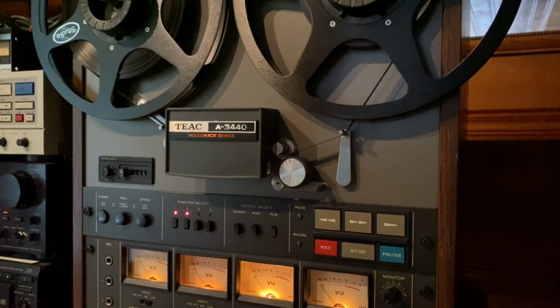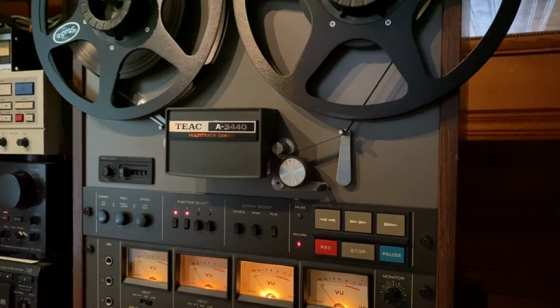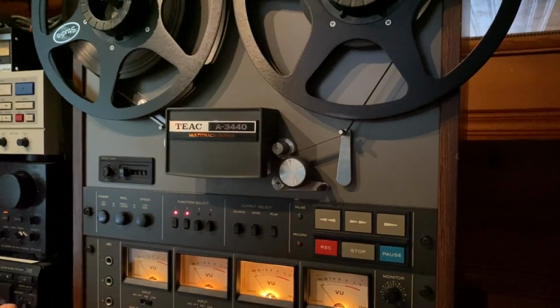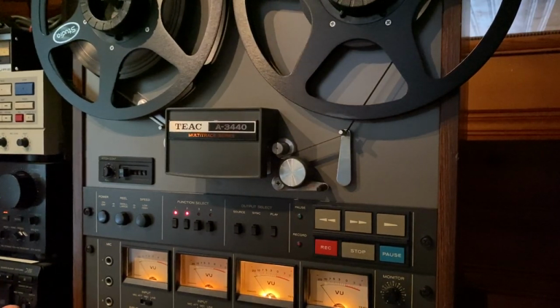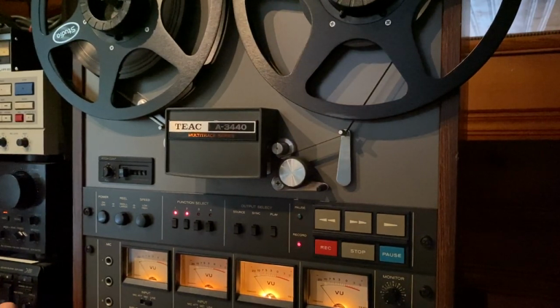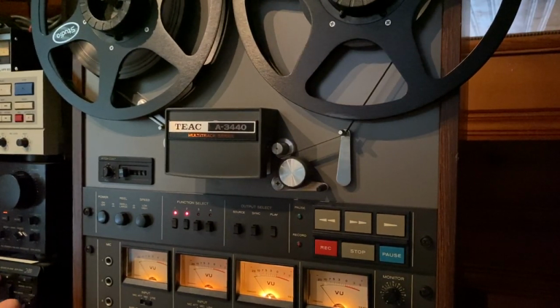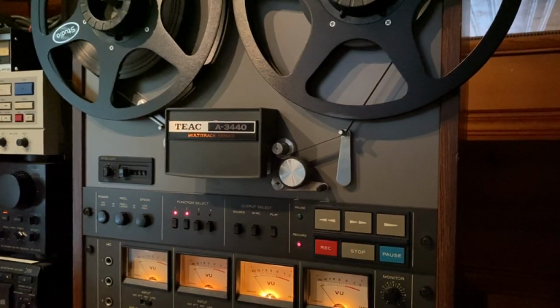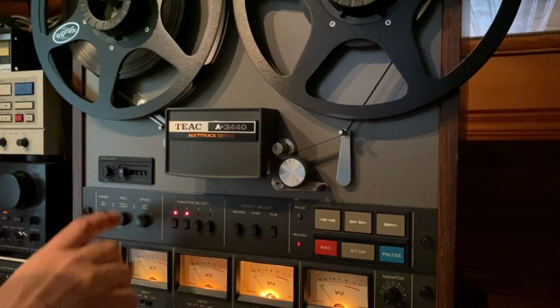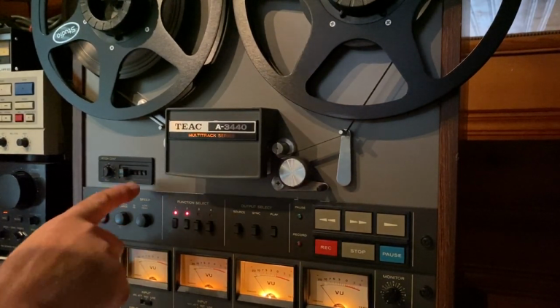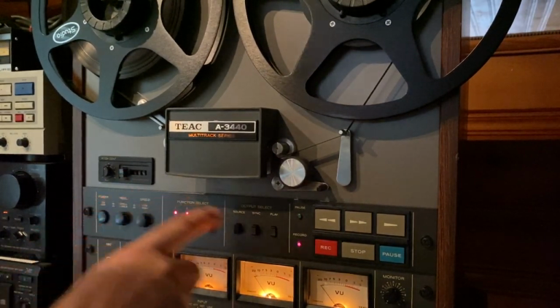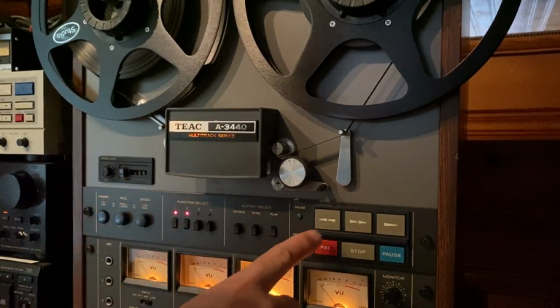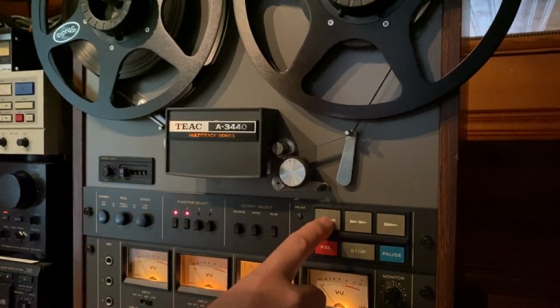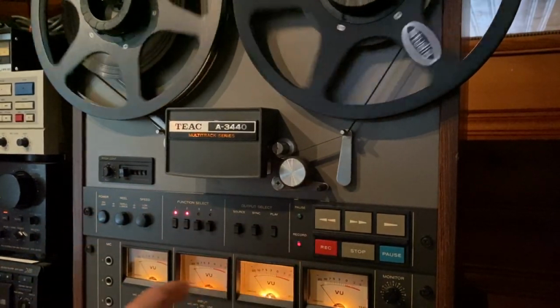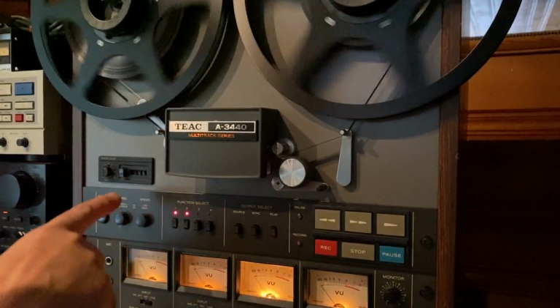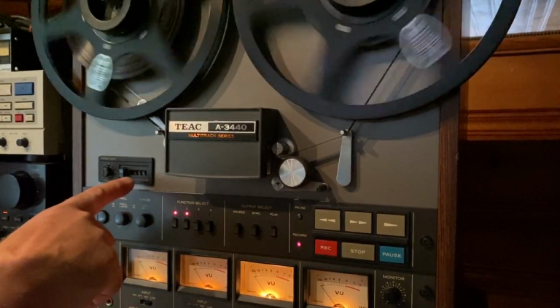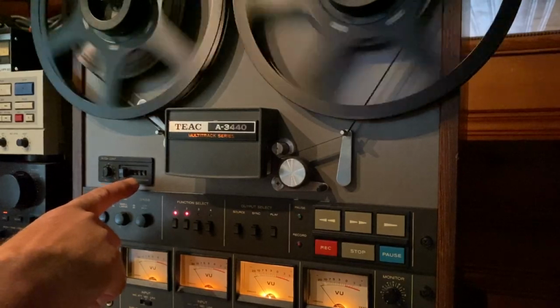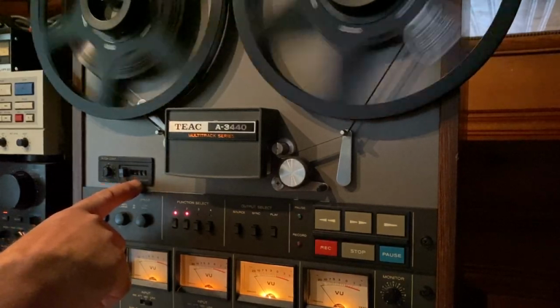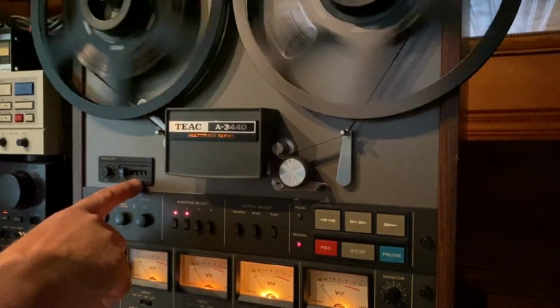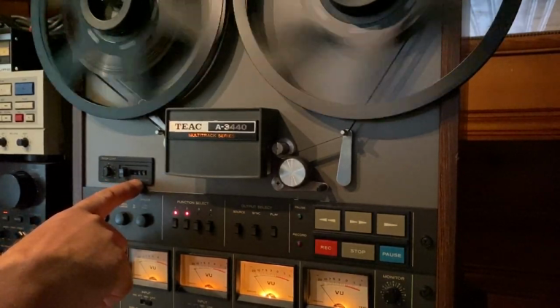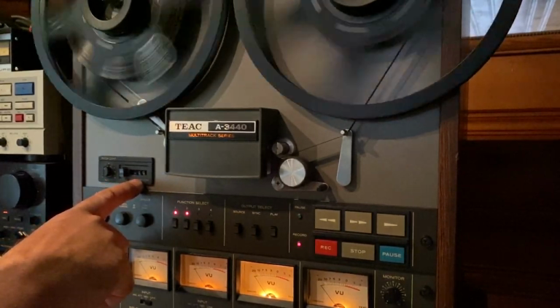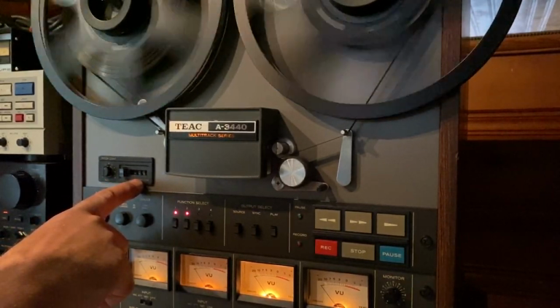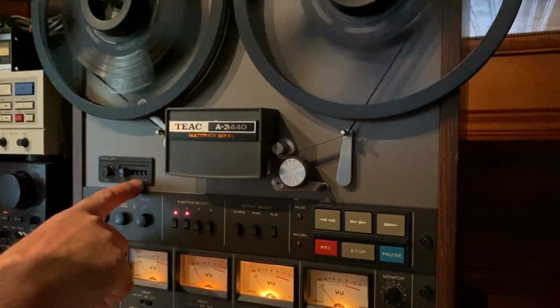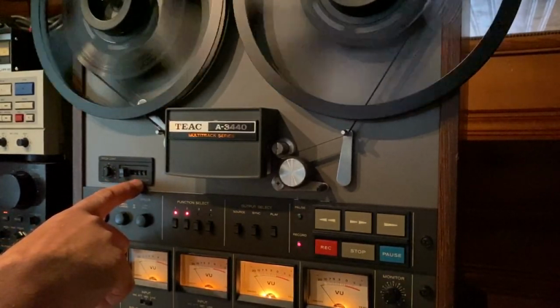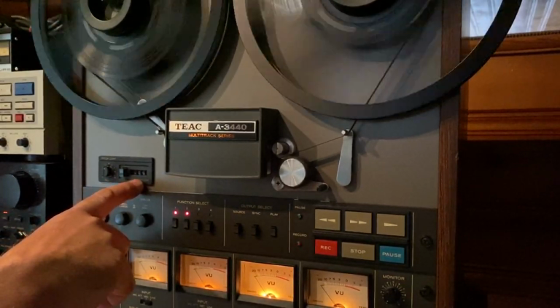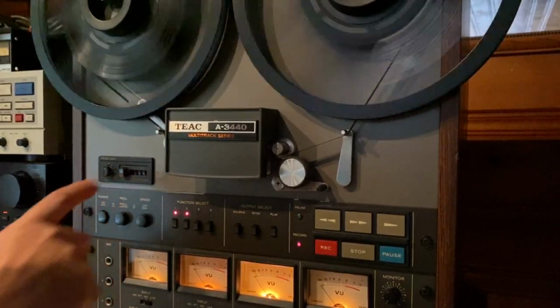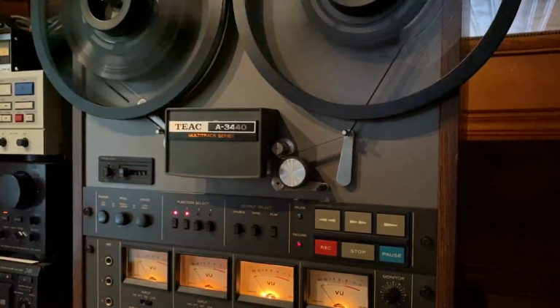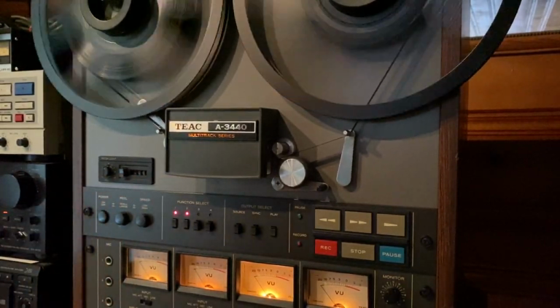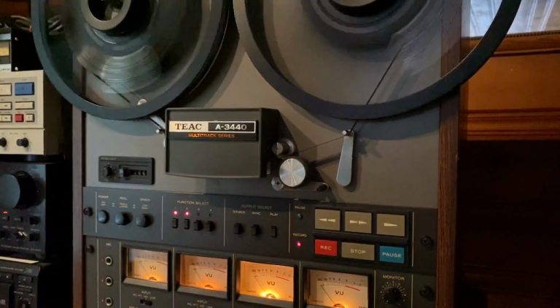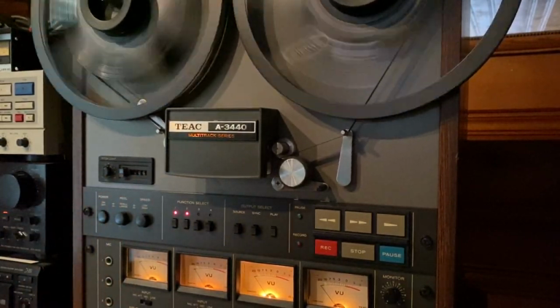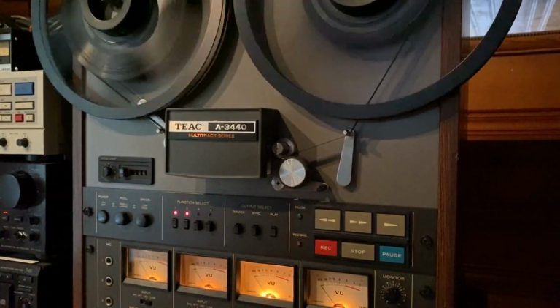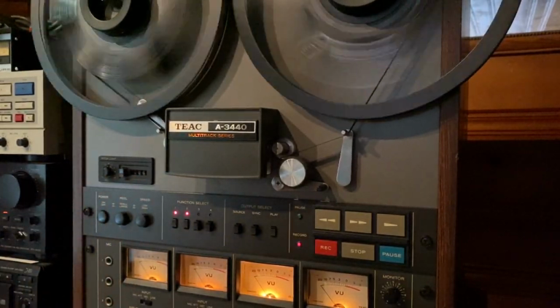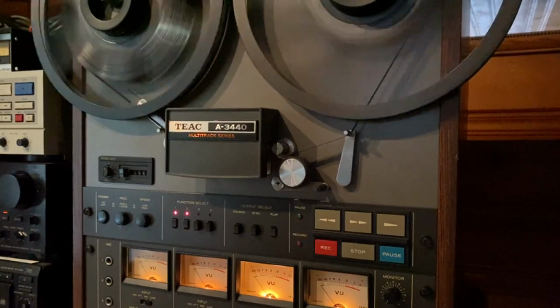We'll stop the CD player, rewind it back to the zero marker point, and that should put us right at the beginning of where the music started.